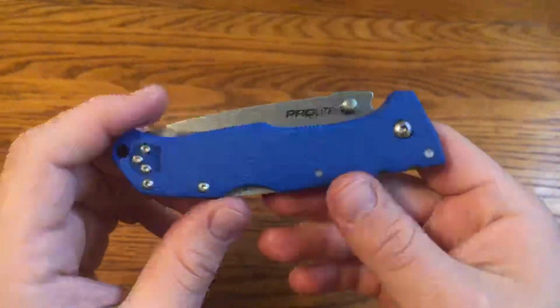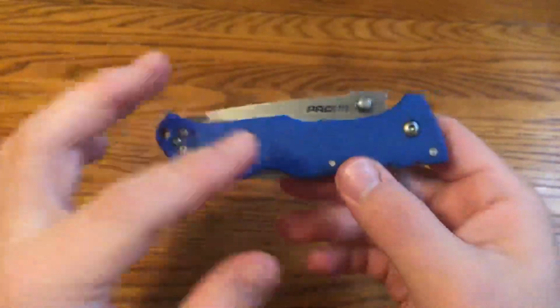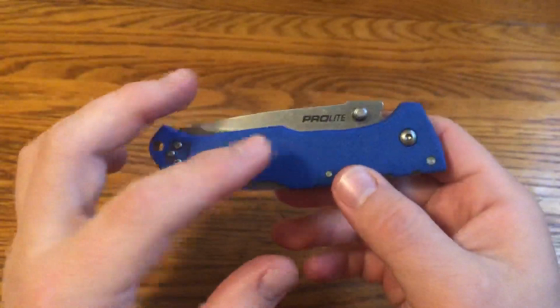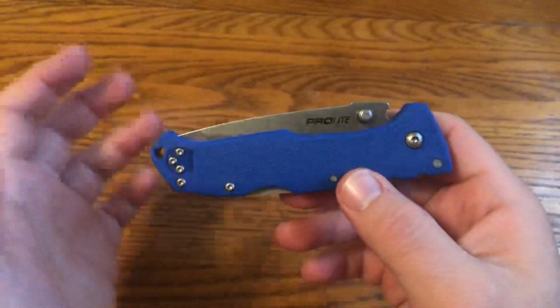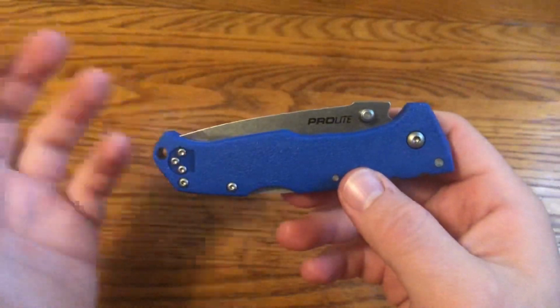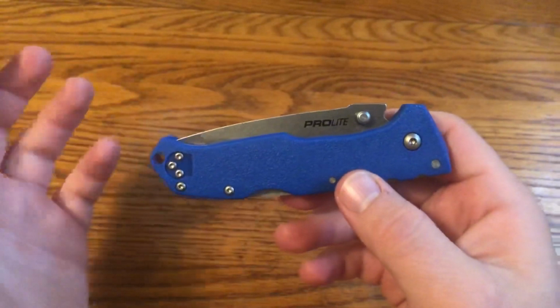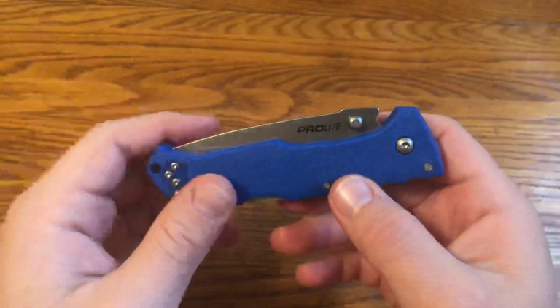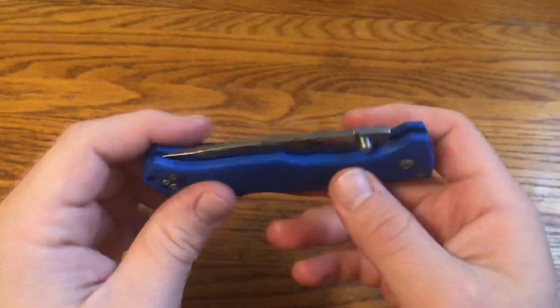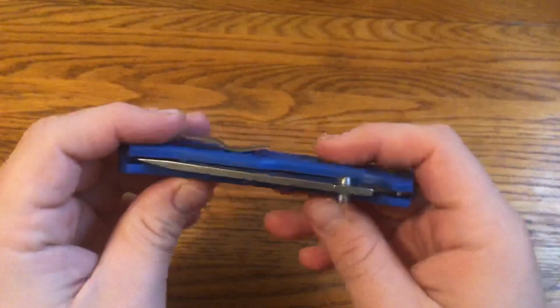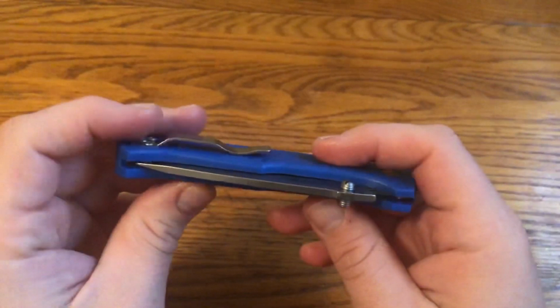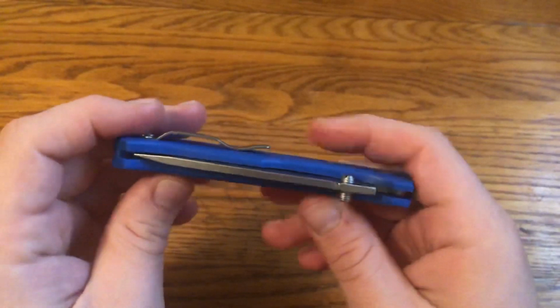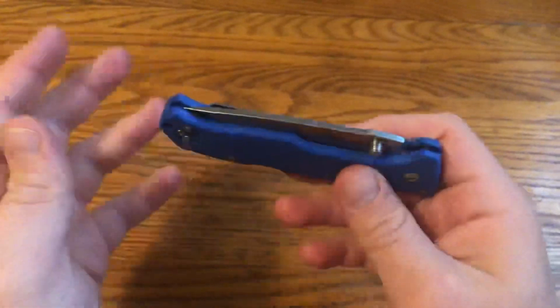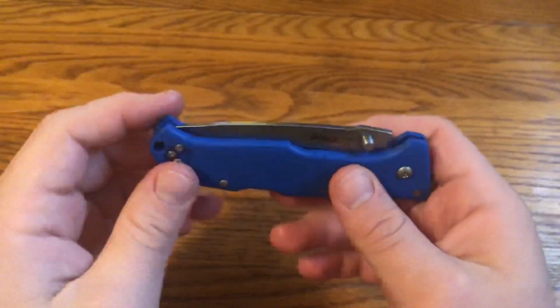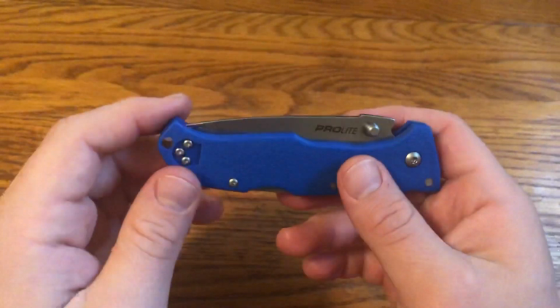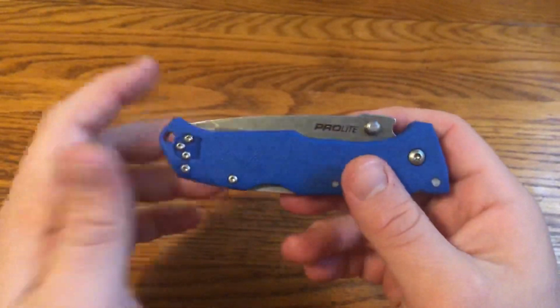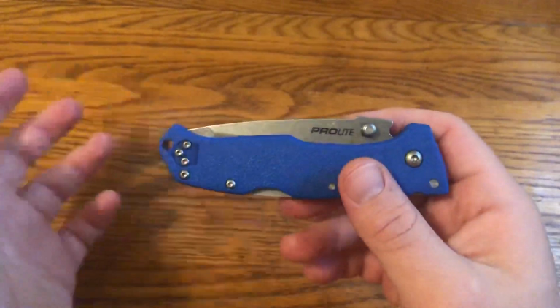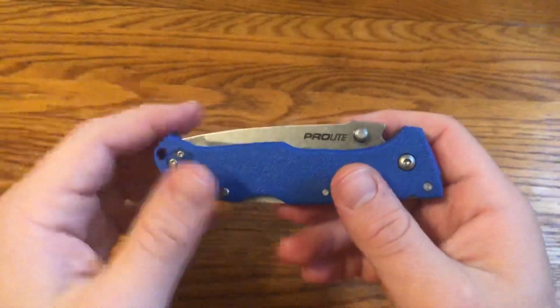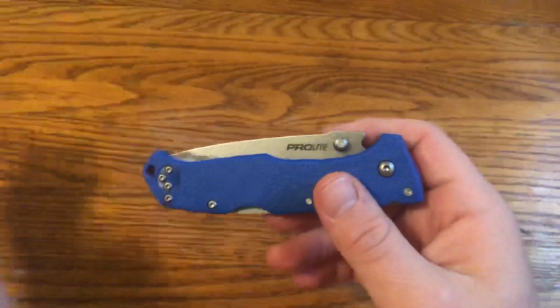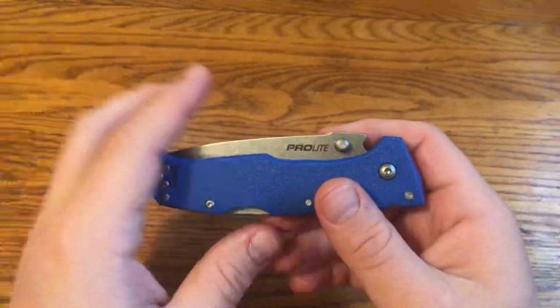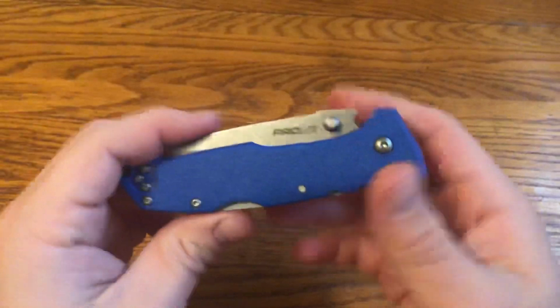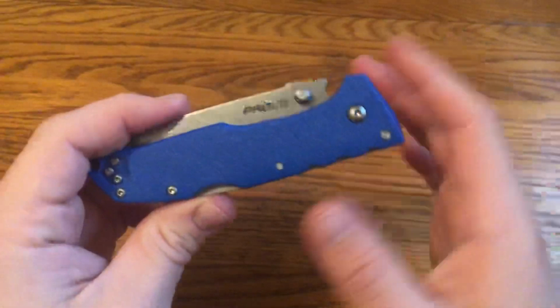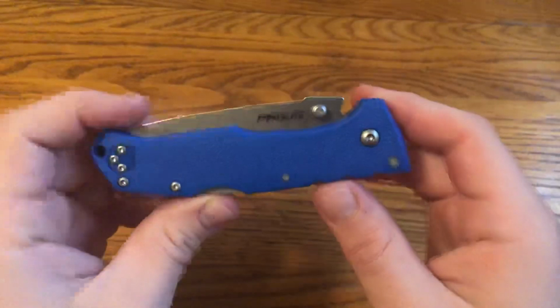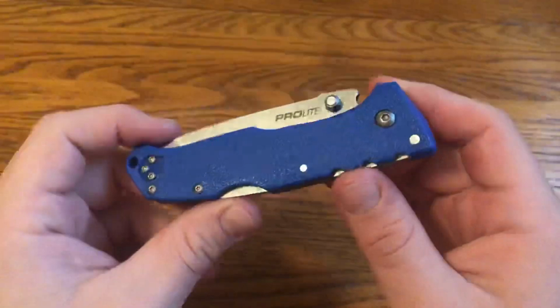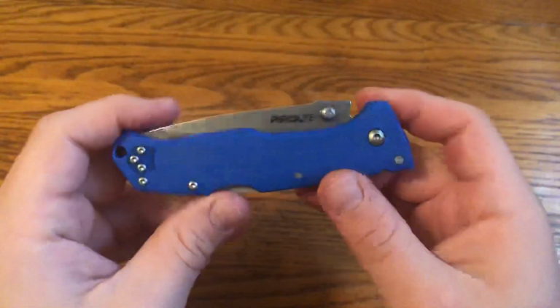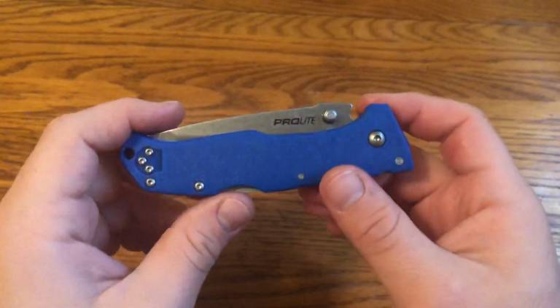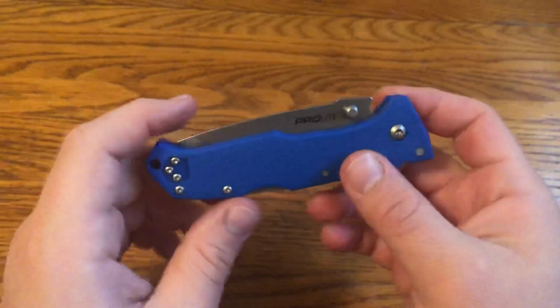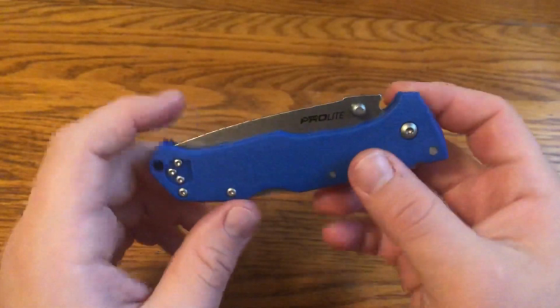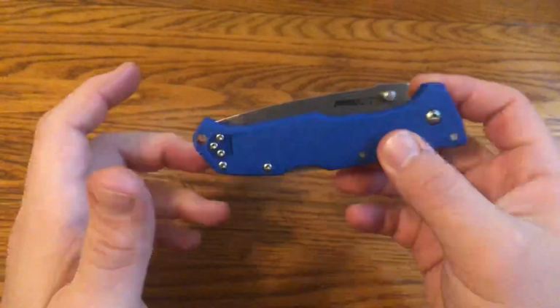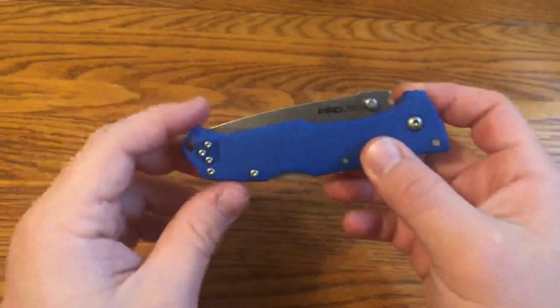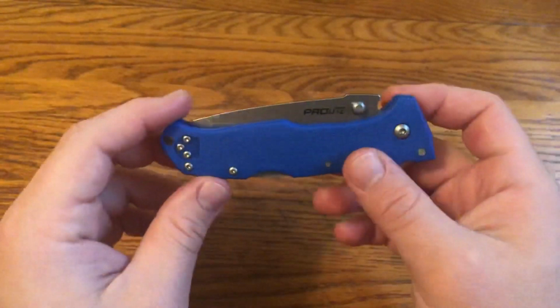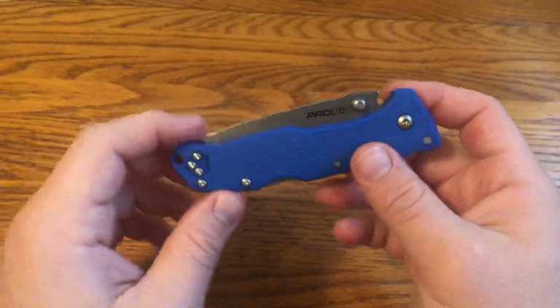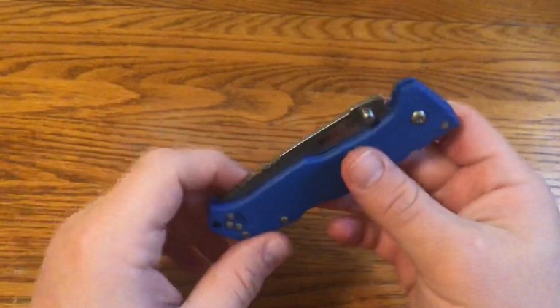I got this on sale at Smoky Mountain Knife Works for under $15 plus shipping, and I got it with another knife, so it came out to about $15 shipped. I think it's definitely a good deal at that price.